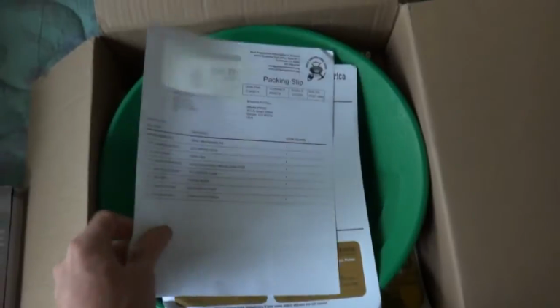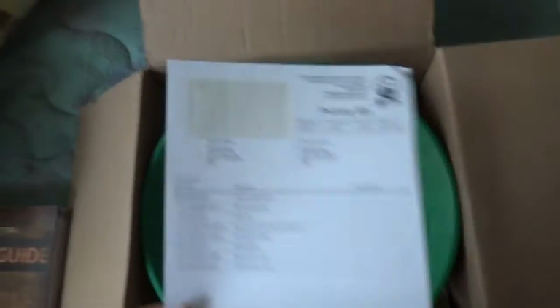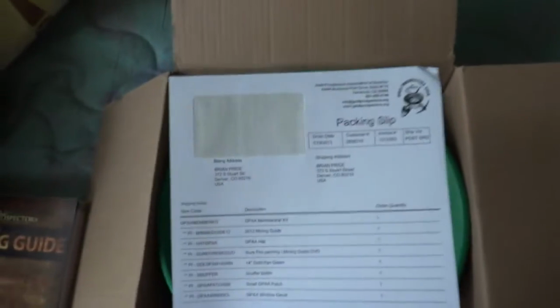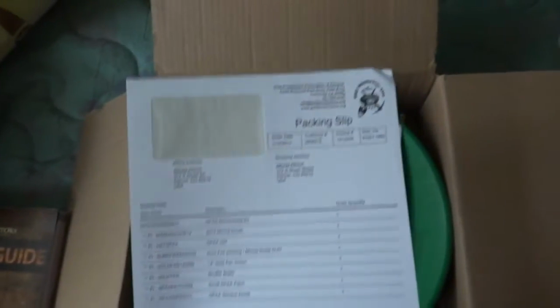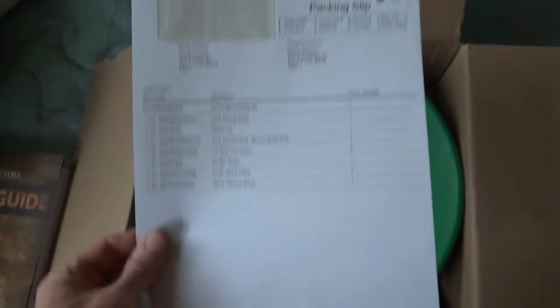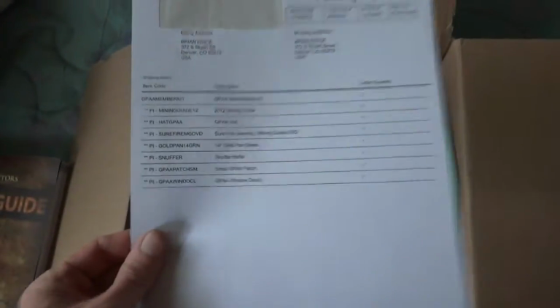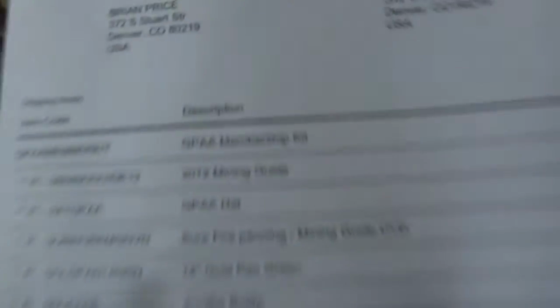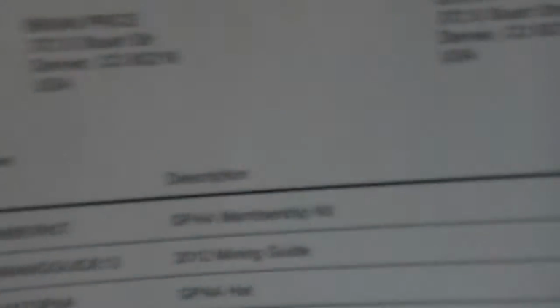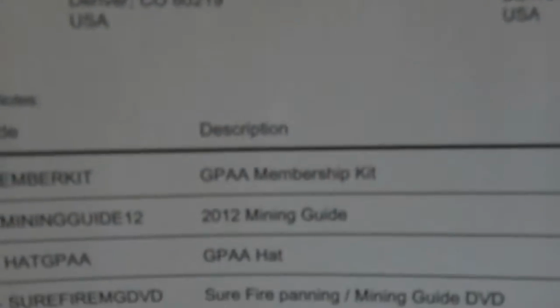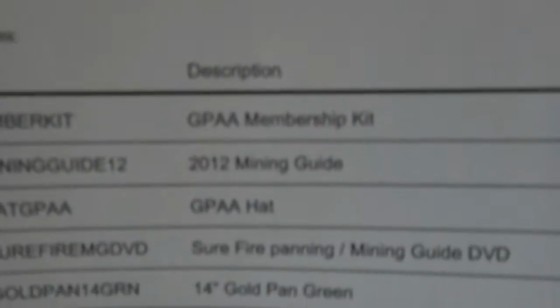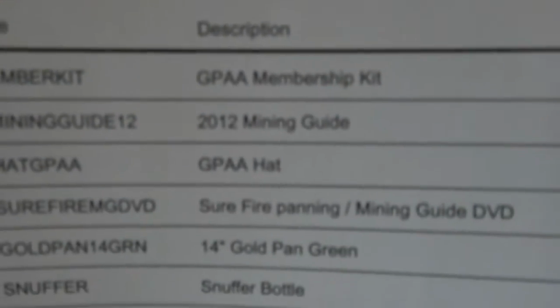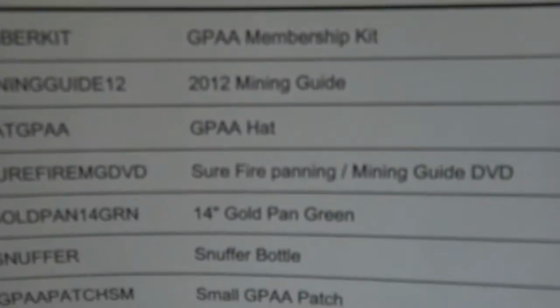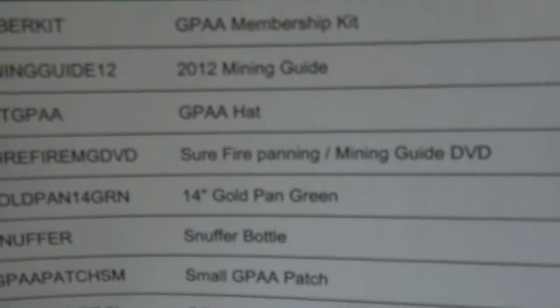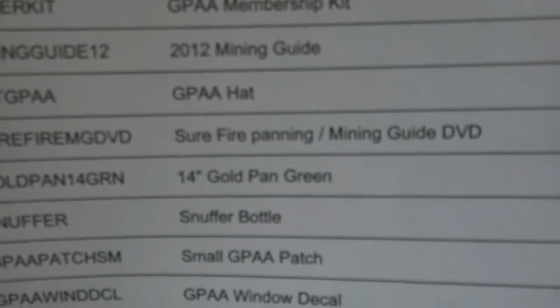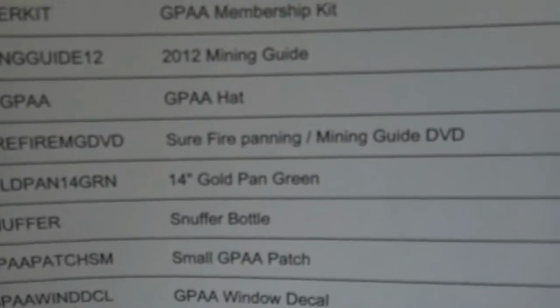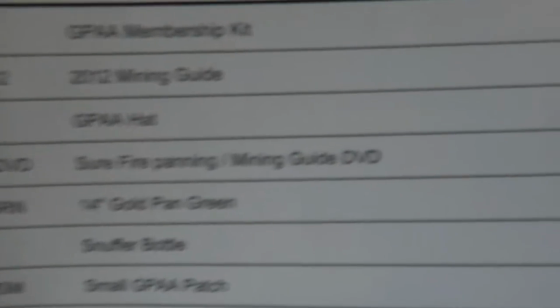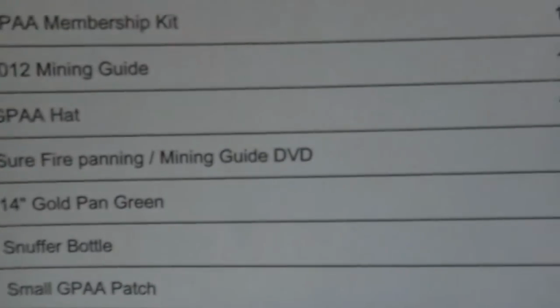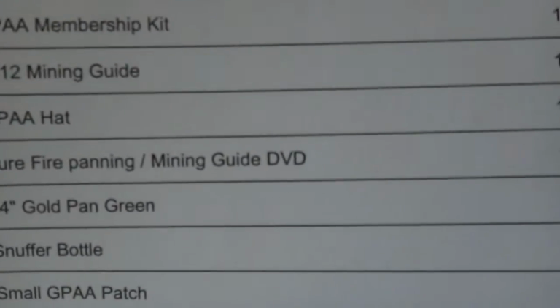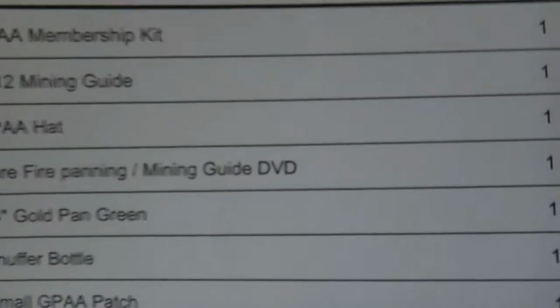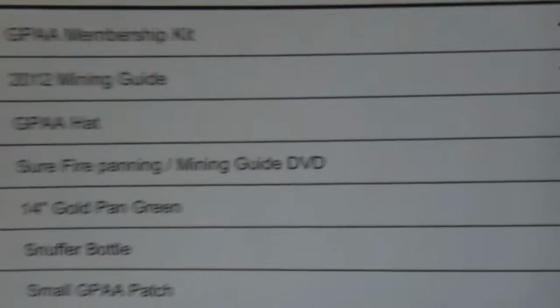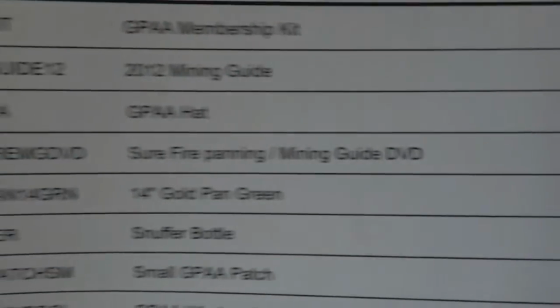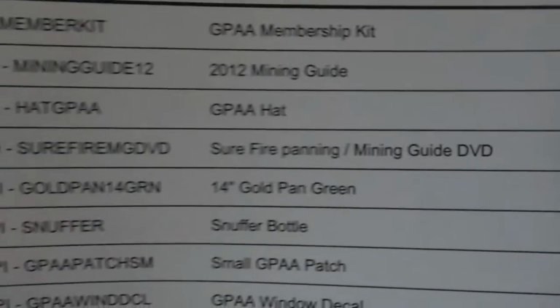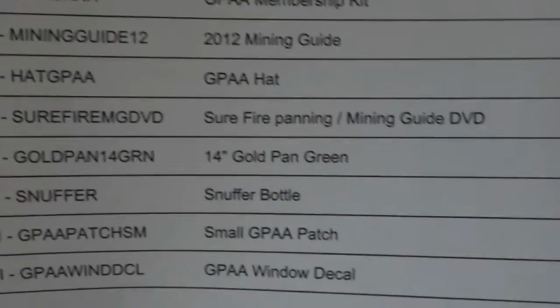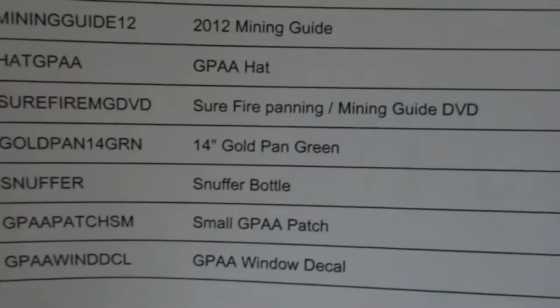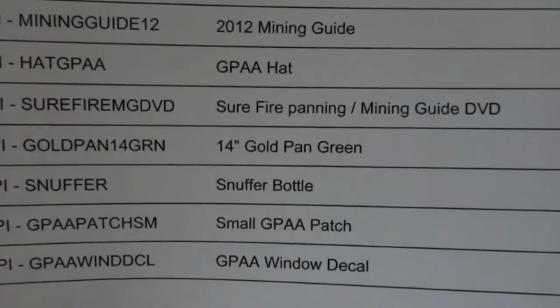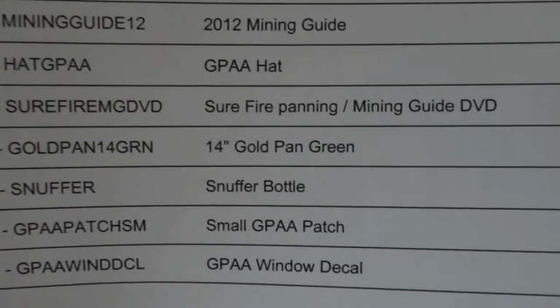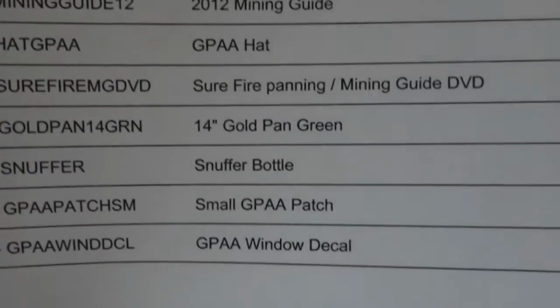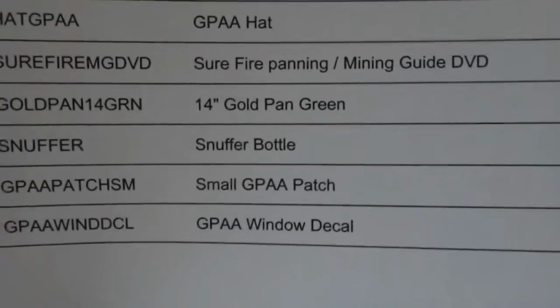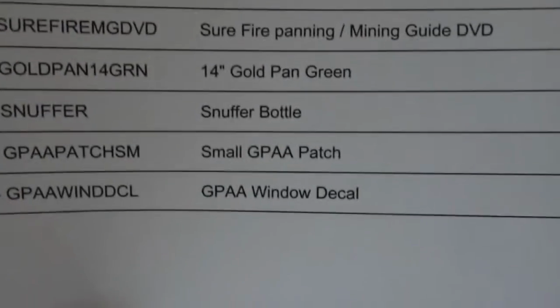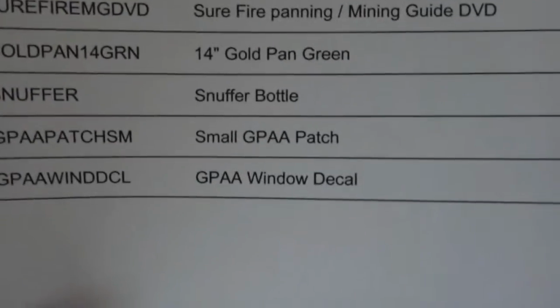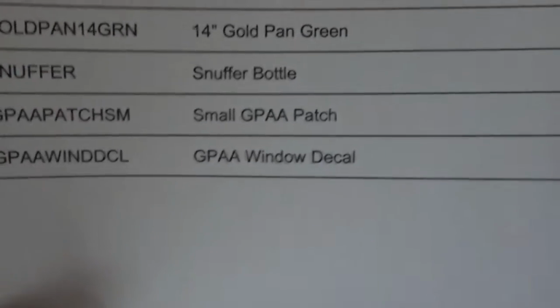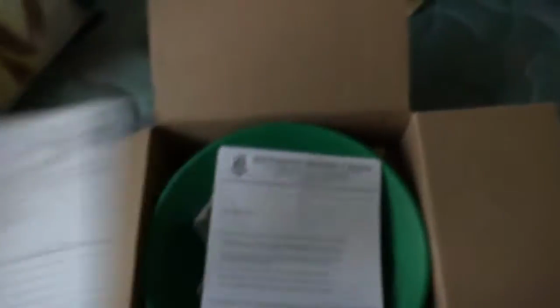I got my packing slip, membership card, mining guide, a hat, a DVD, a gold pan, a snuffer bottle, a patch, and a decal.